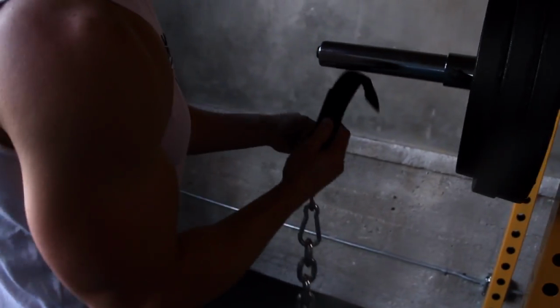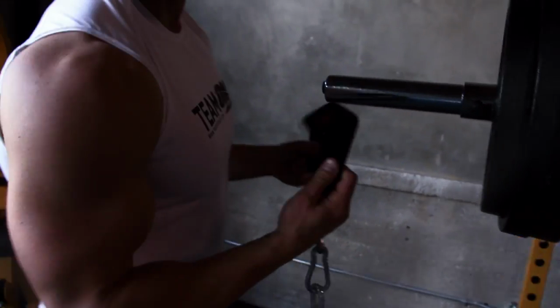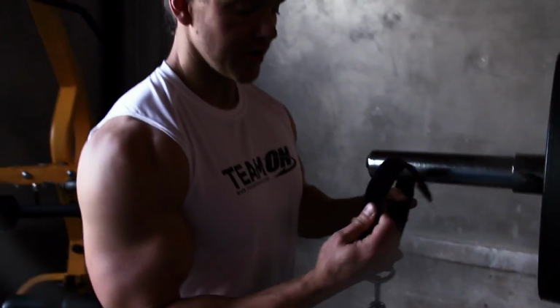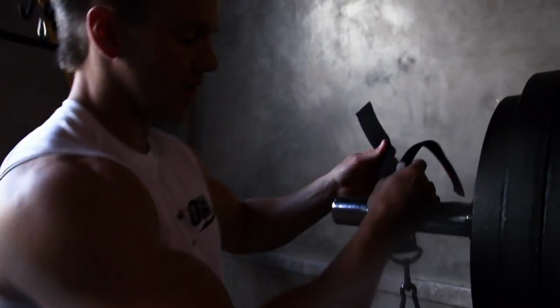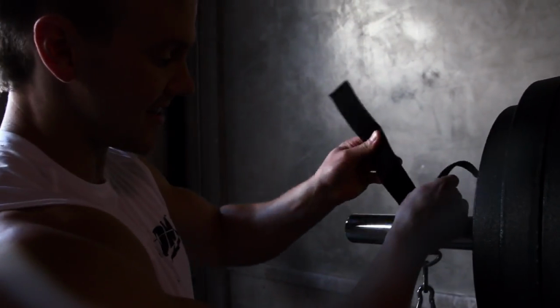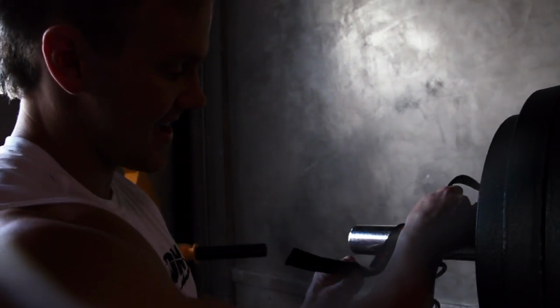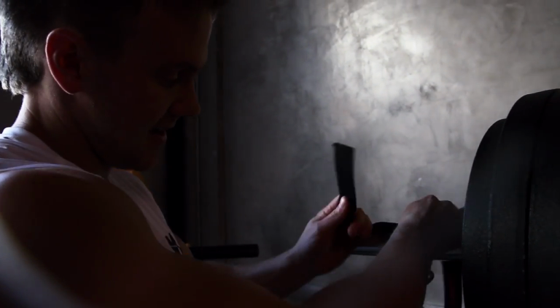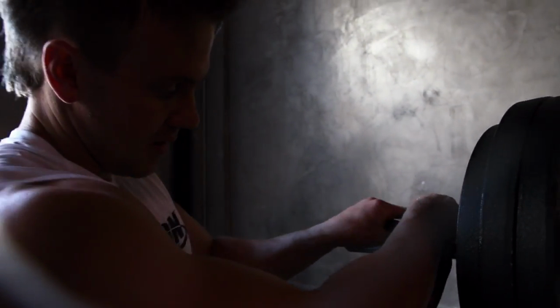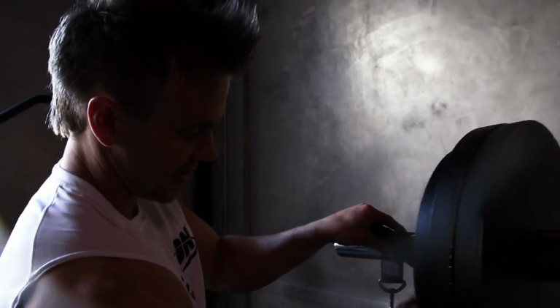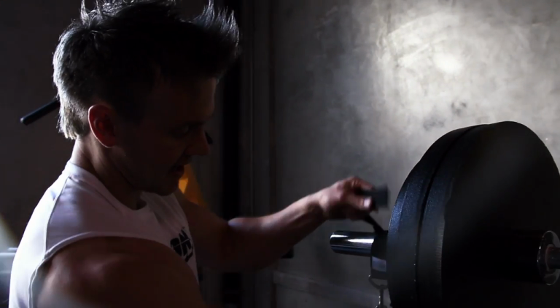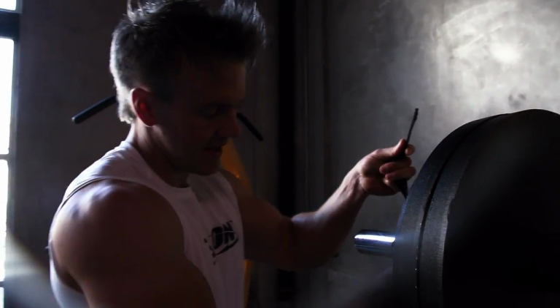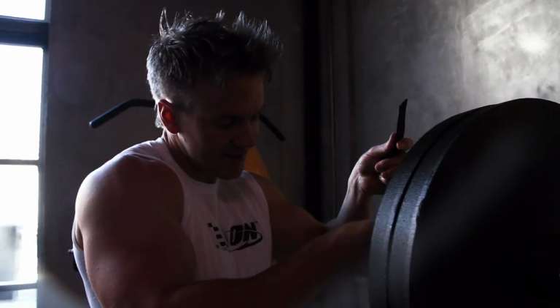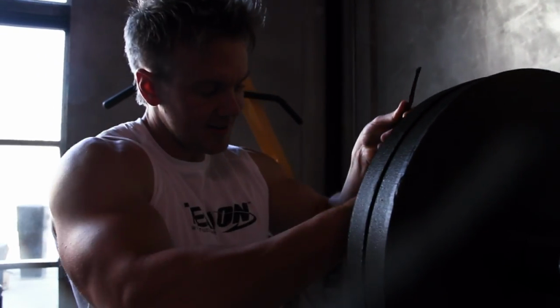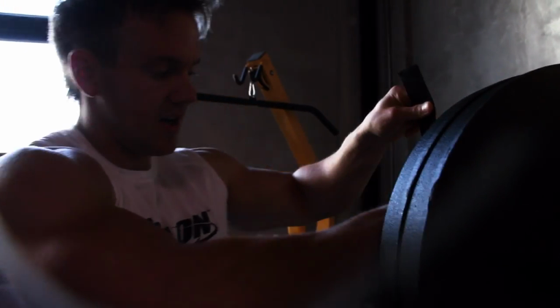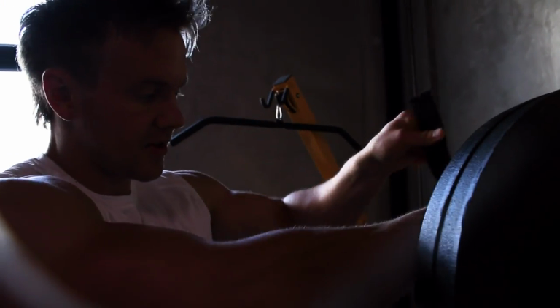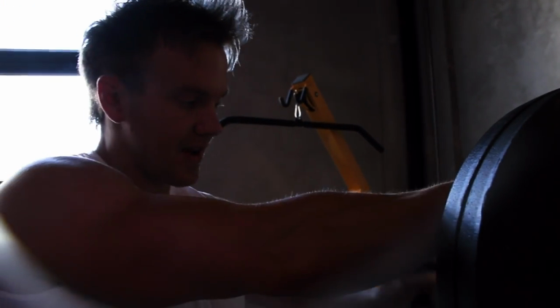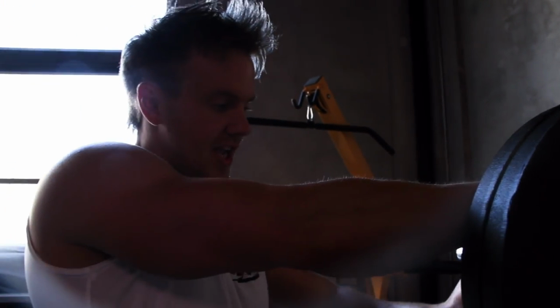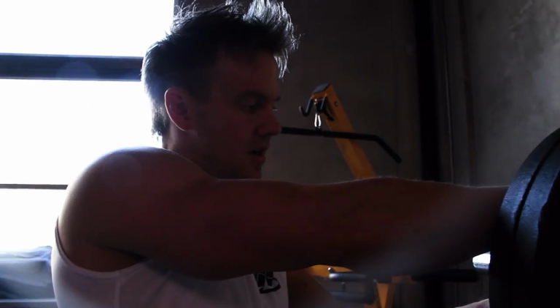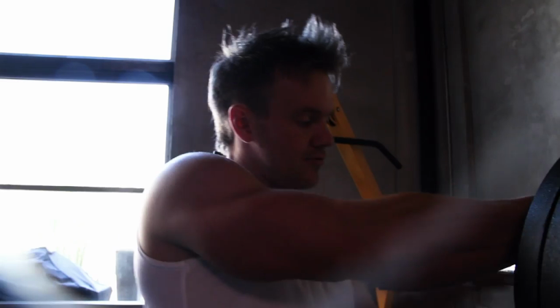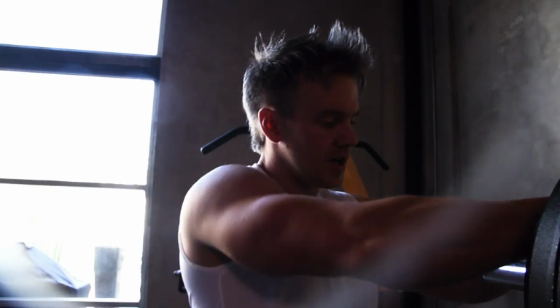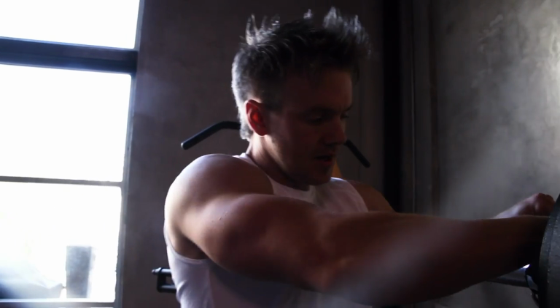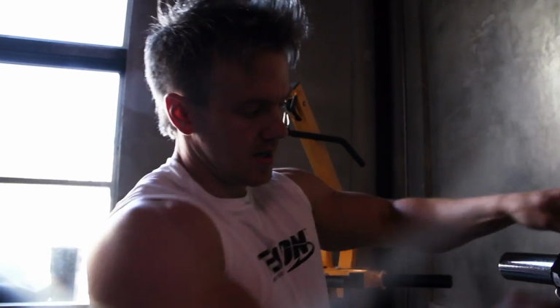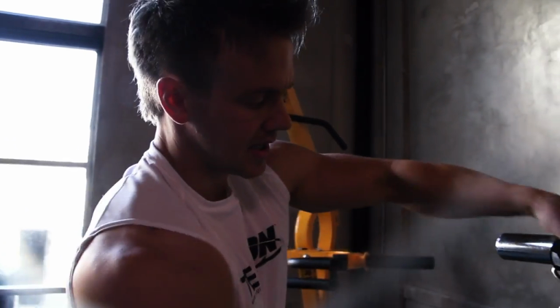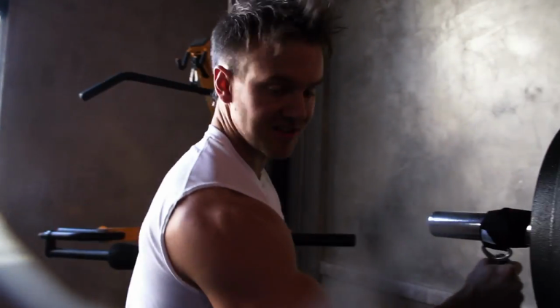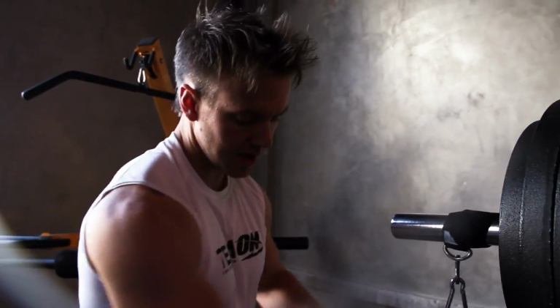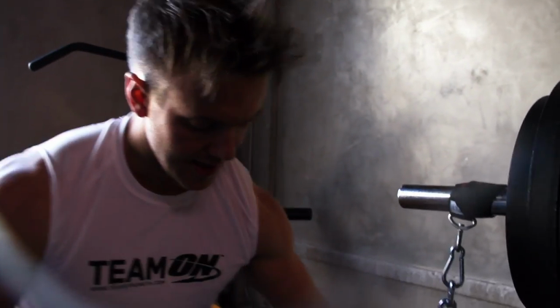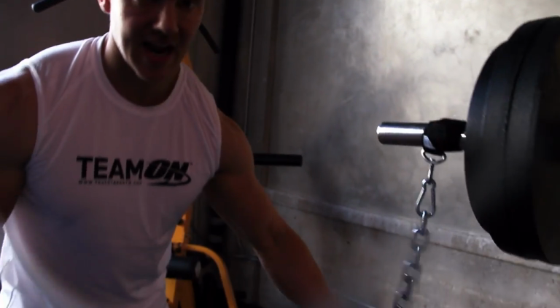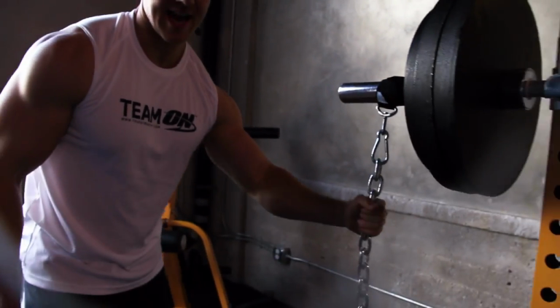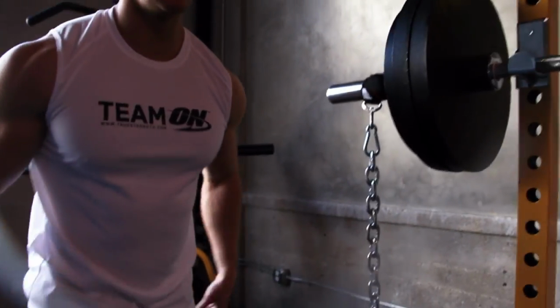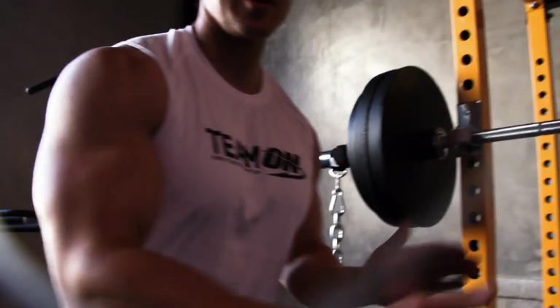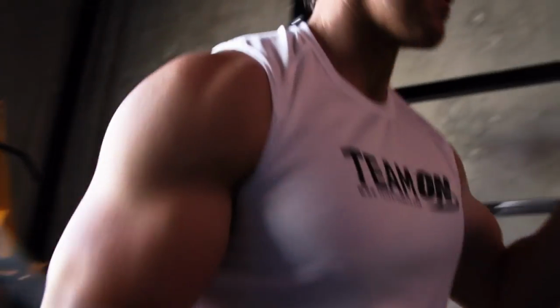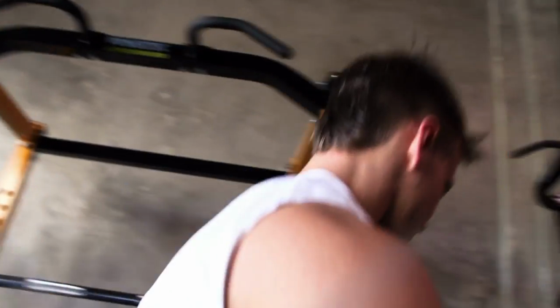There are several different ways that you can utilize these. For this particular exercise, I'm just going to strap the chain around, keeping it nice and sturdy, and then allow it to hang, and do the same at the other end.